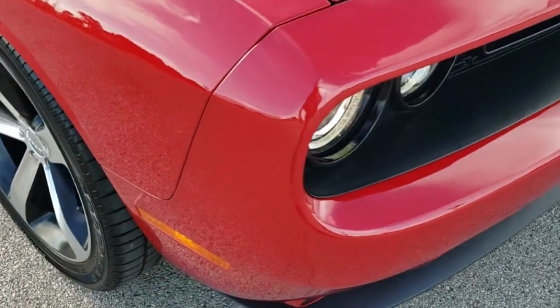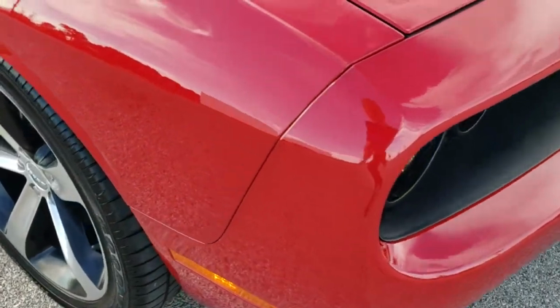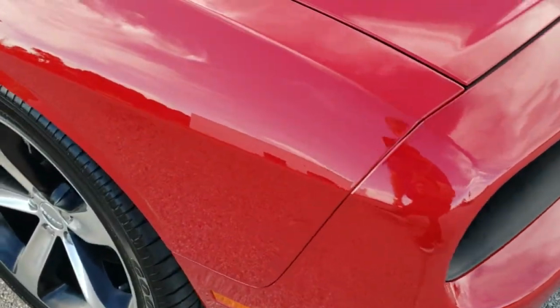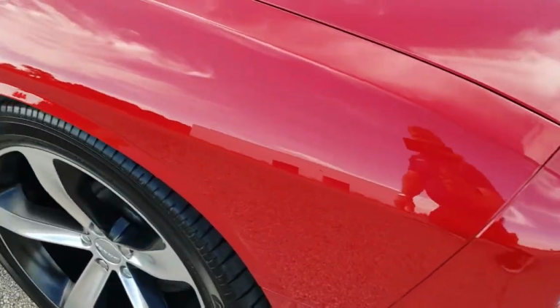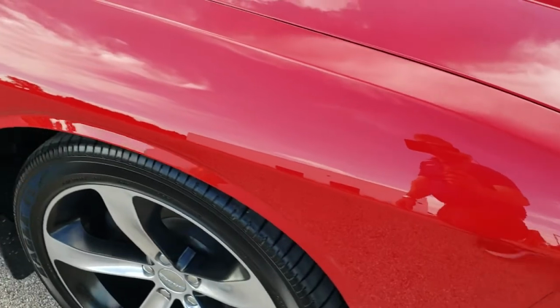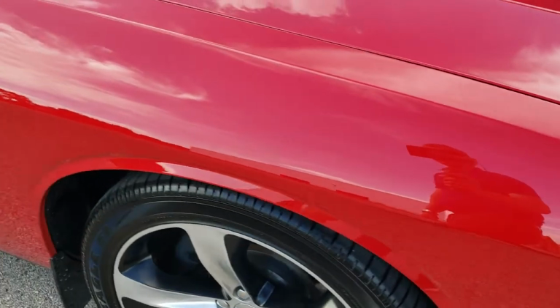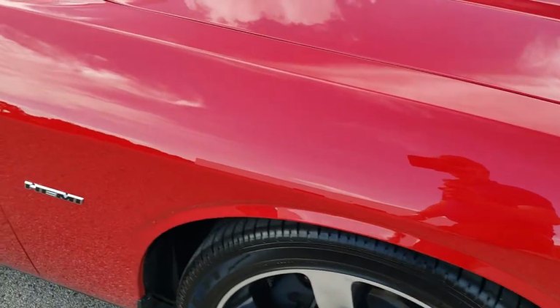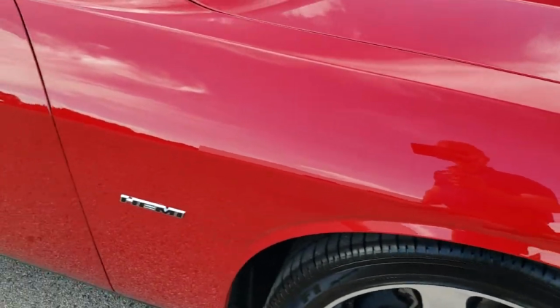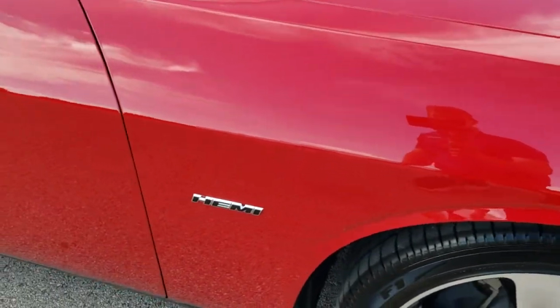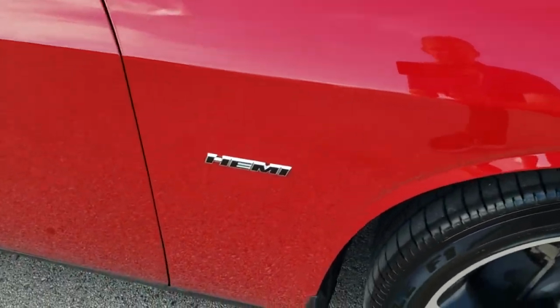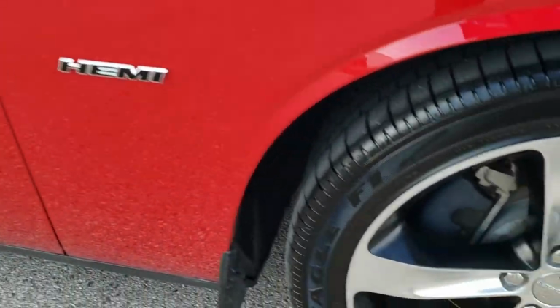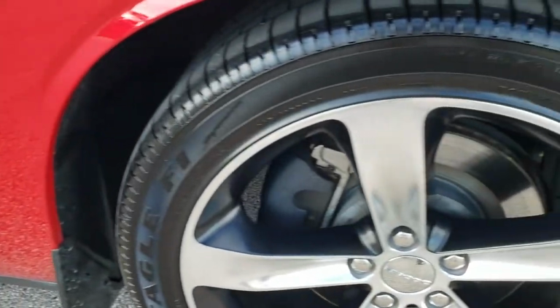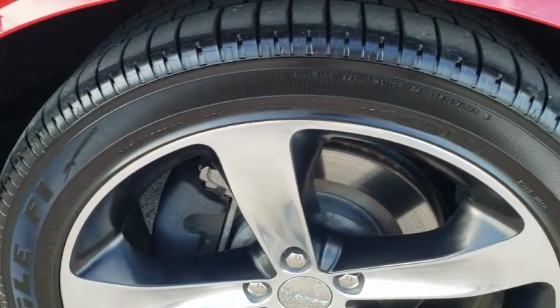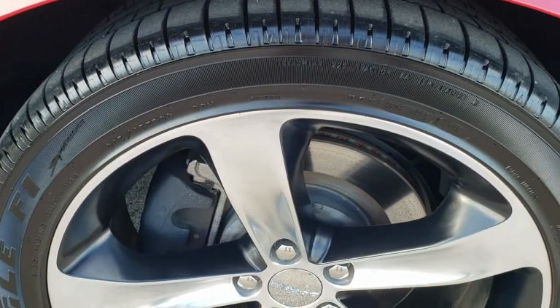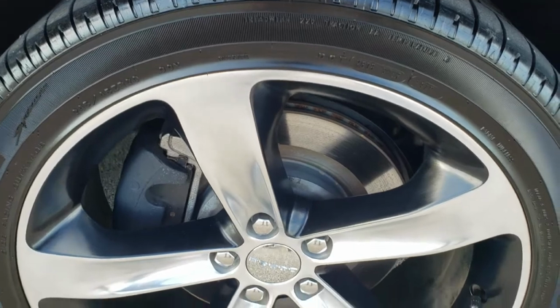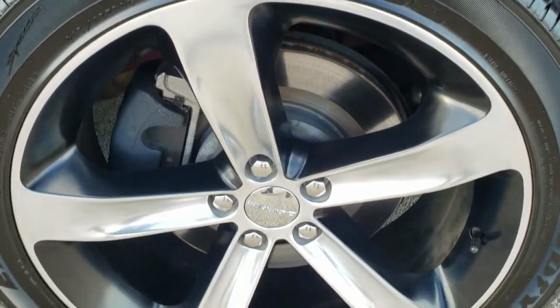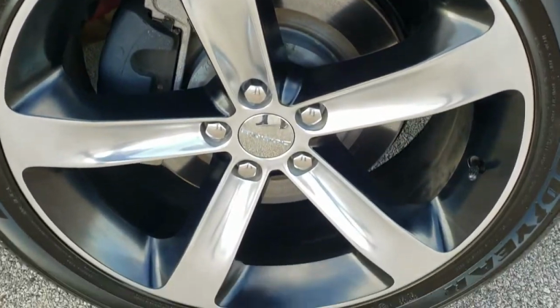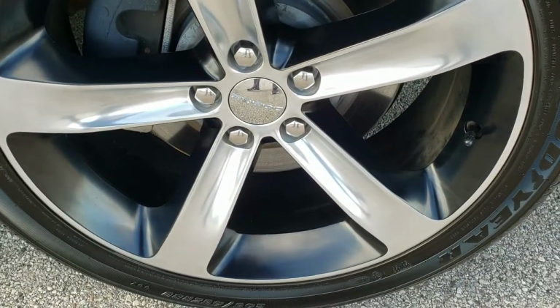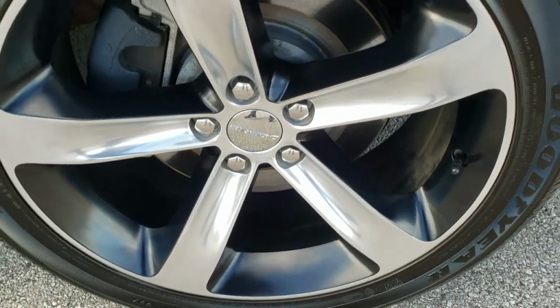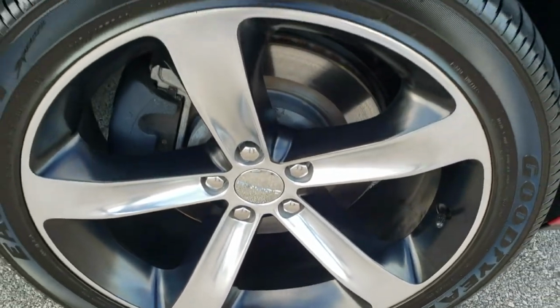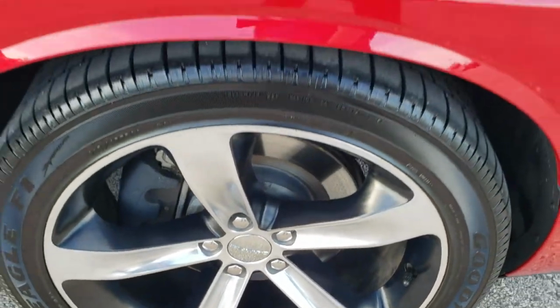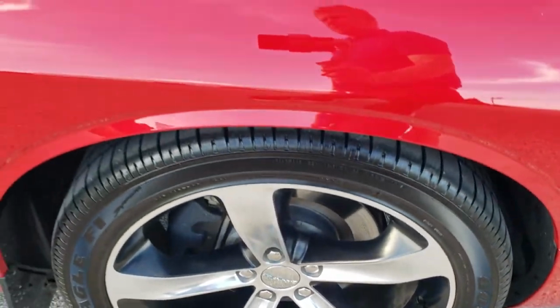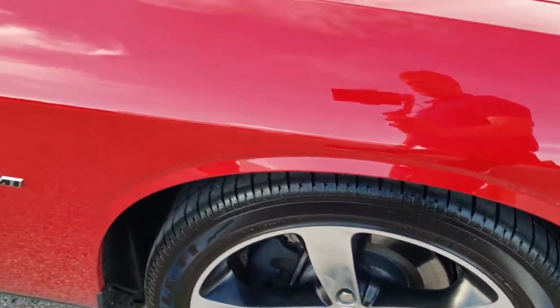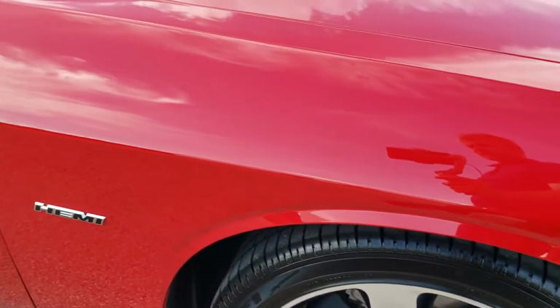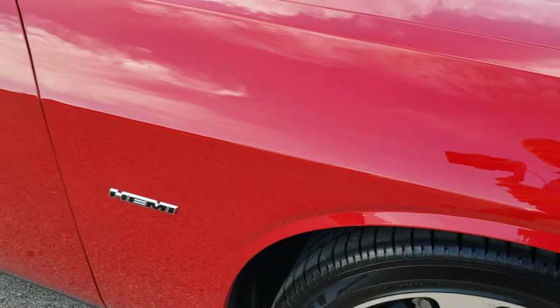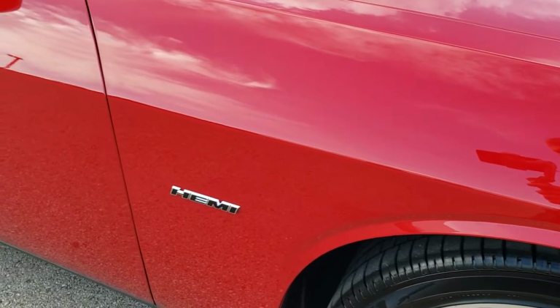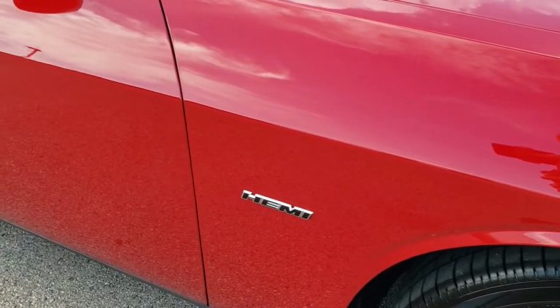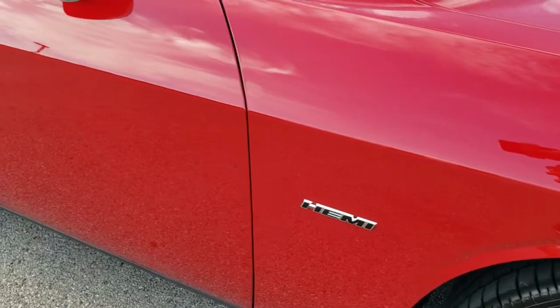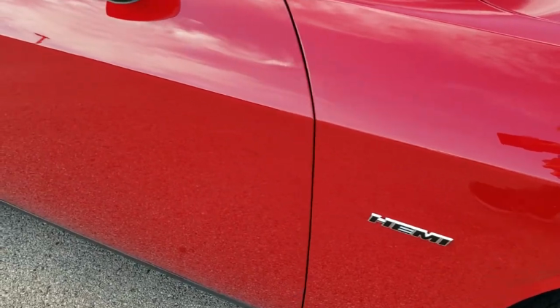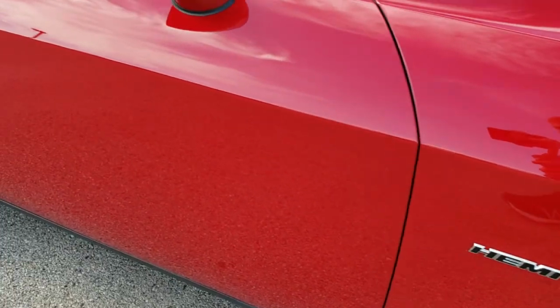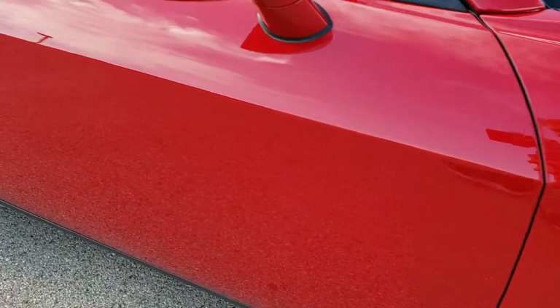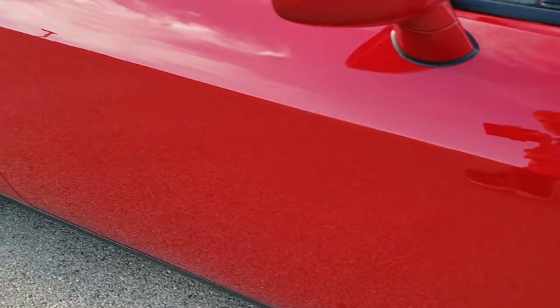Coming around to the passenger side, this fender is in excellent condition as well — no dents or dings — and the passenger side rim has no scuffs or scrapes. As you go down this side of the car, take note of how clean the body is, how reflective and mirror-like that paint is.